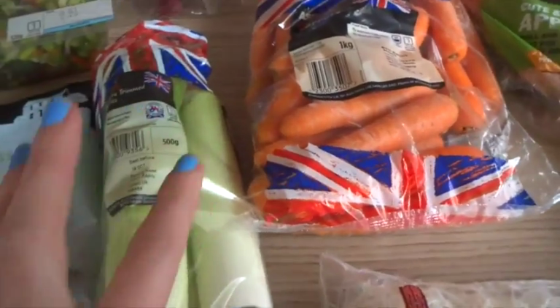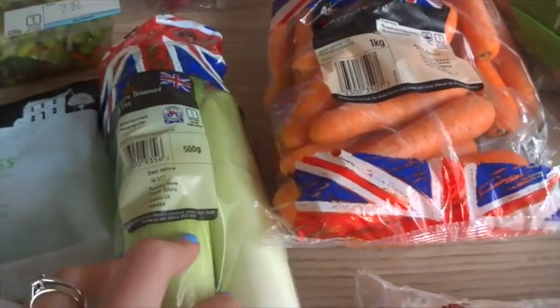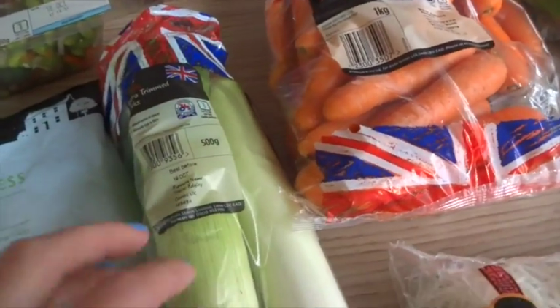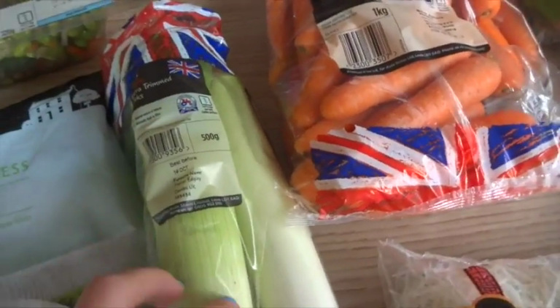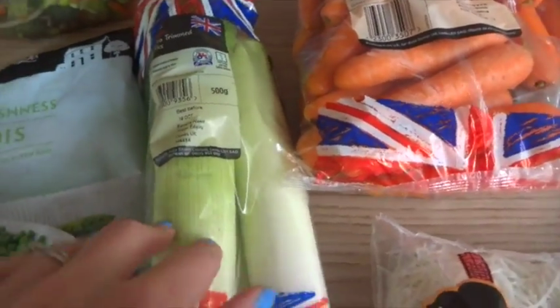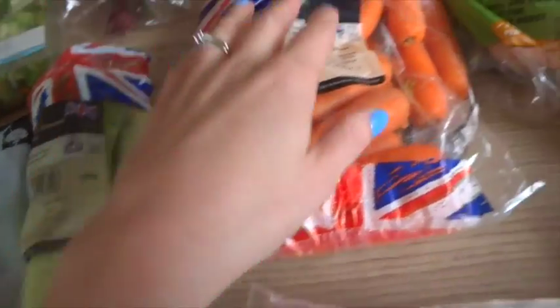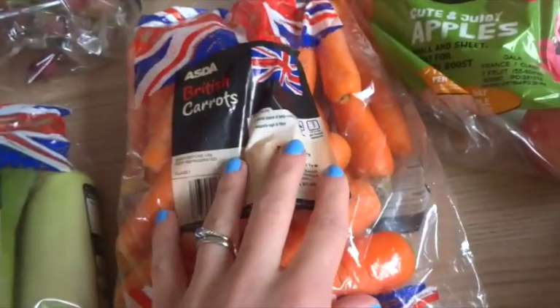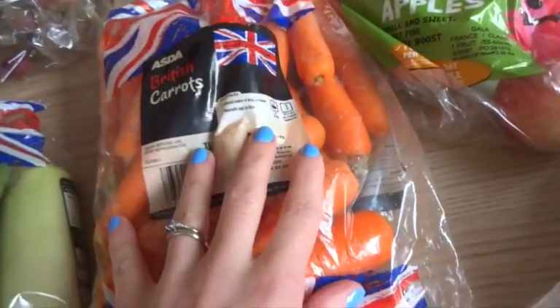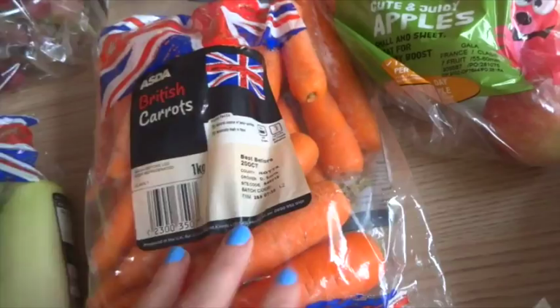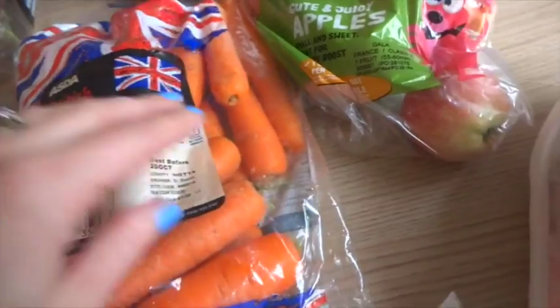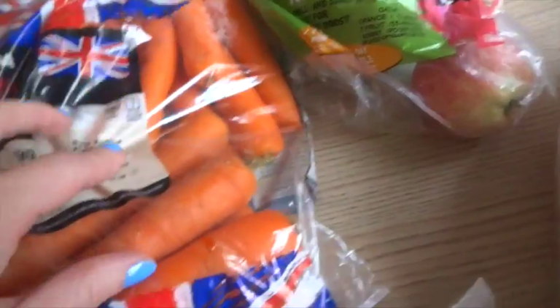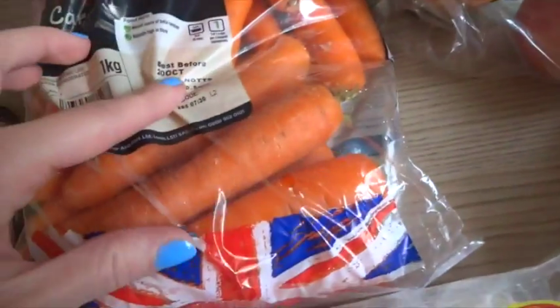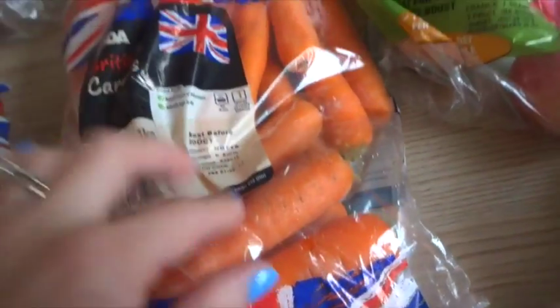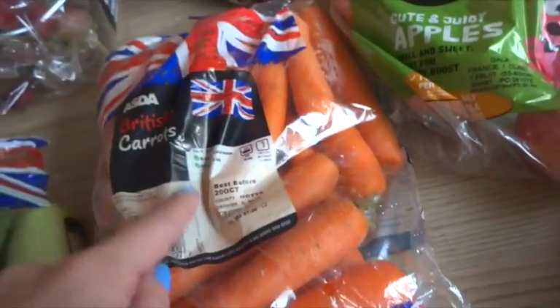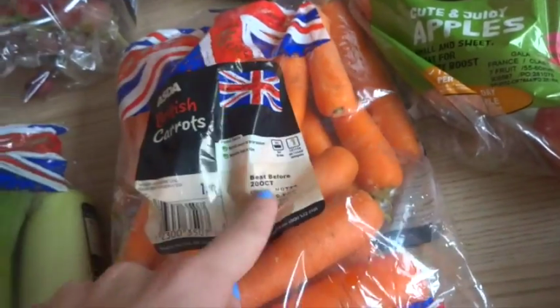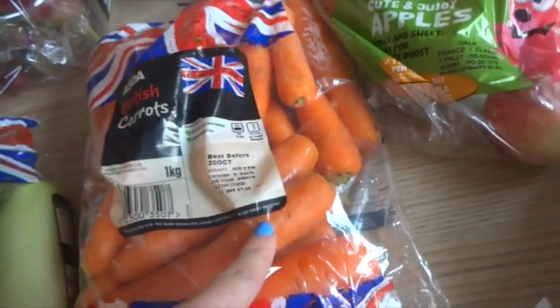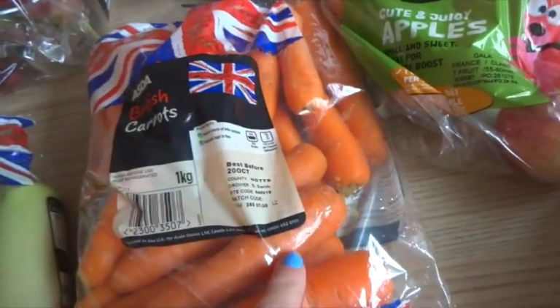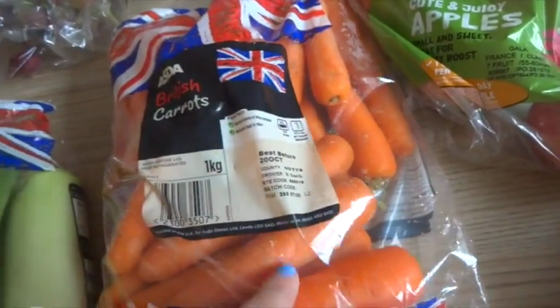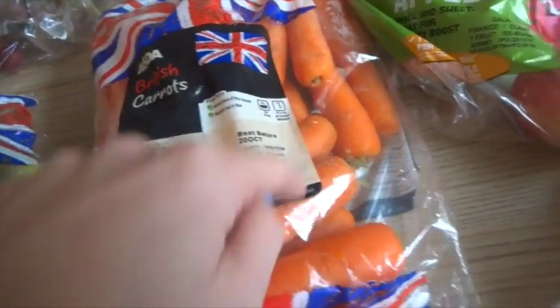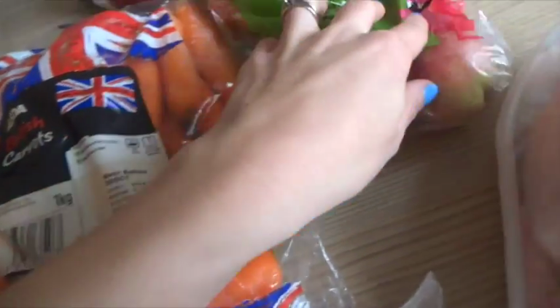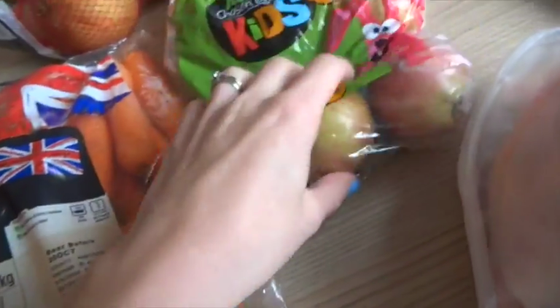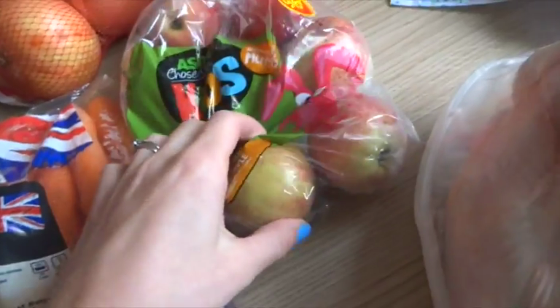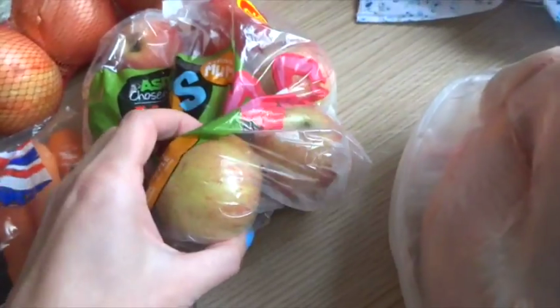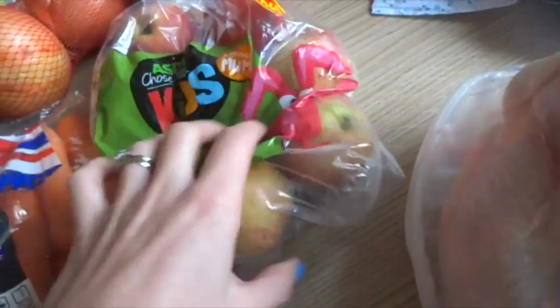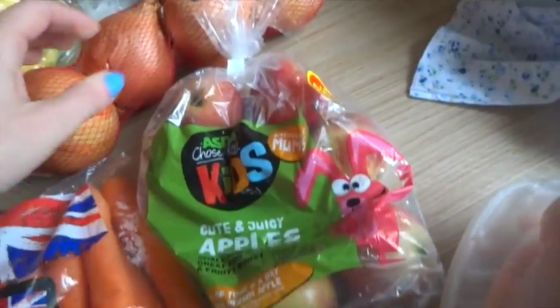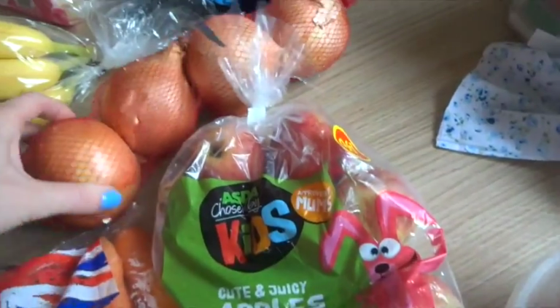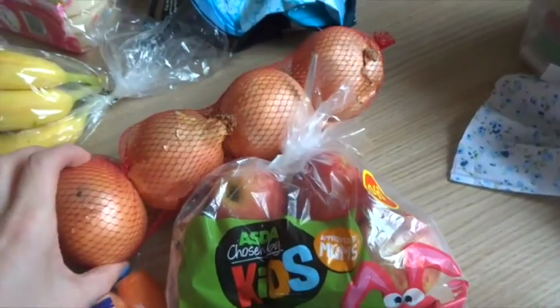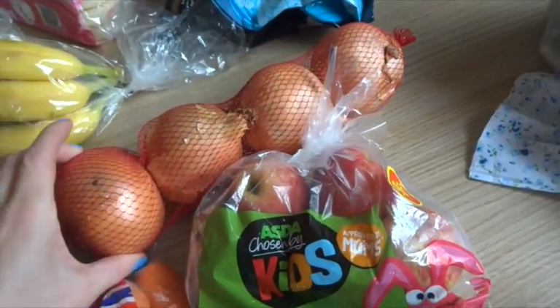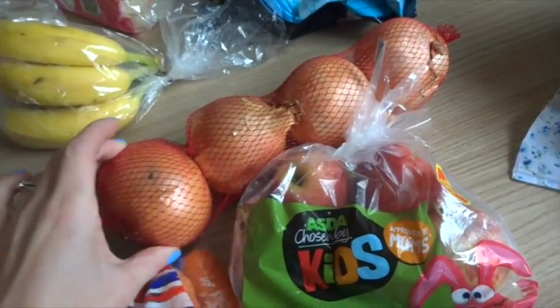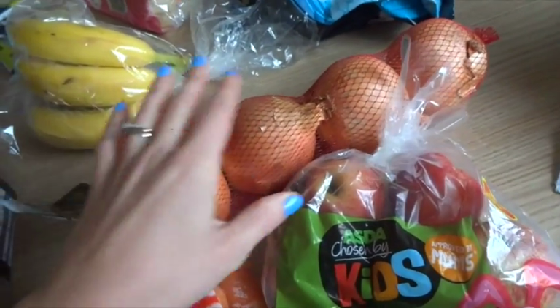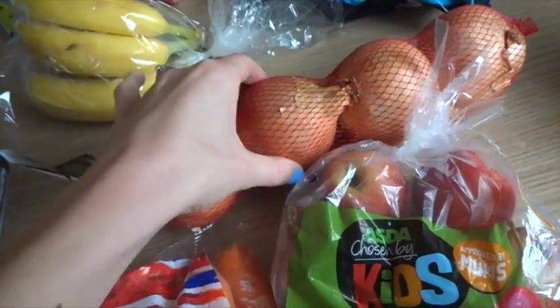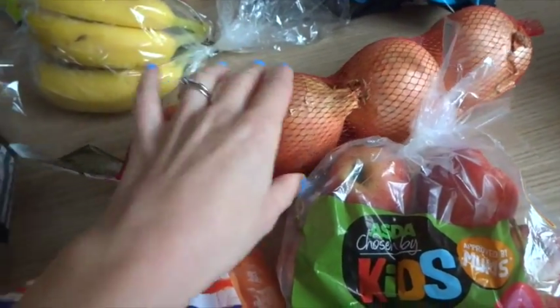I've got some leeks for a chicken leek pie, some carrots — these ones were really nice and small. This was £0.57 for this bag, which I thought was pretty good. Some little apples for the children. I've got some onions, huge ones.